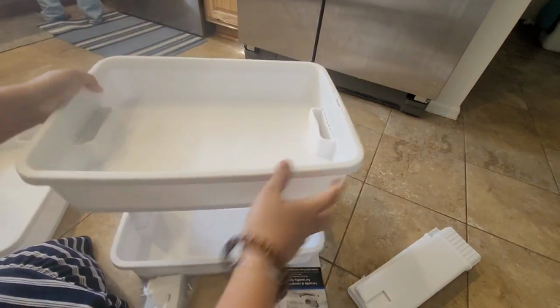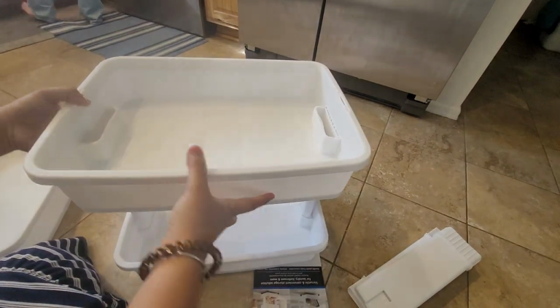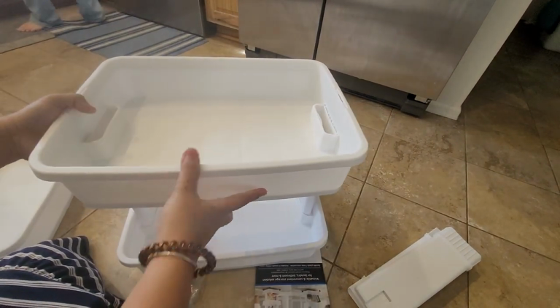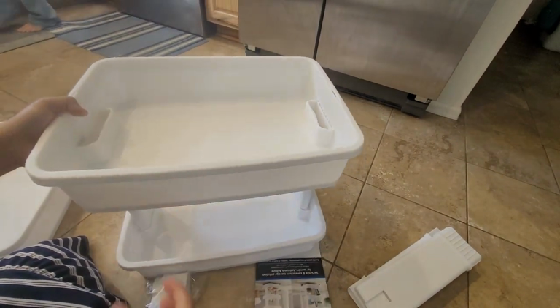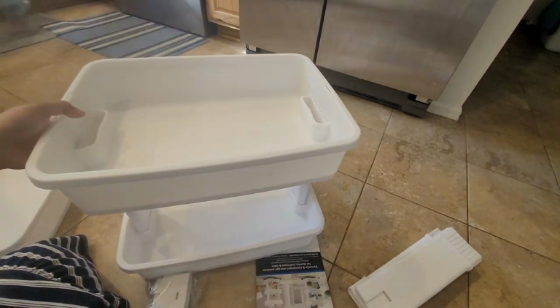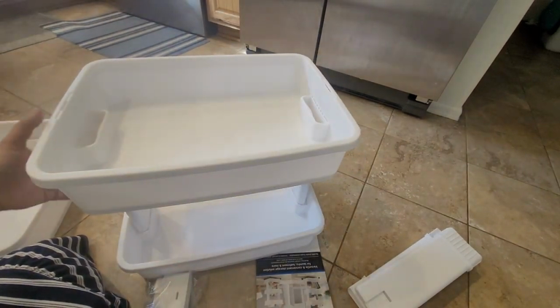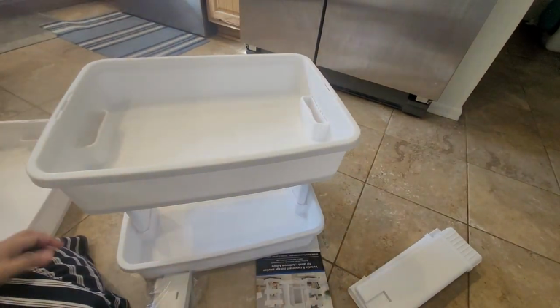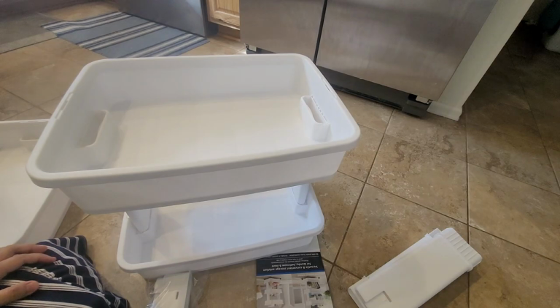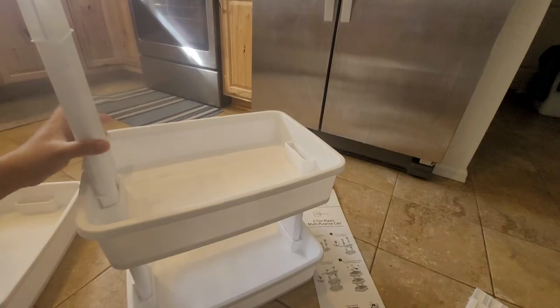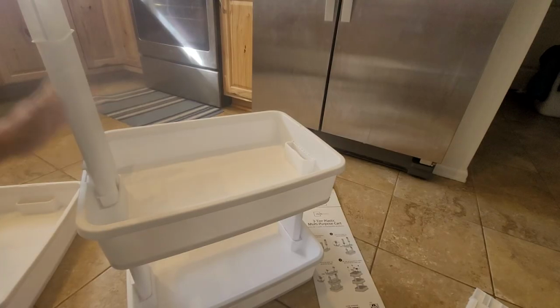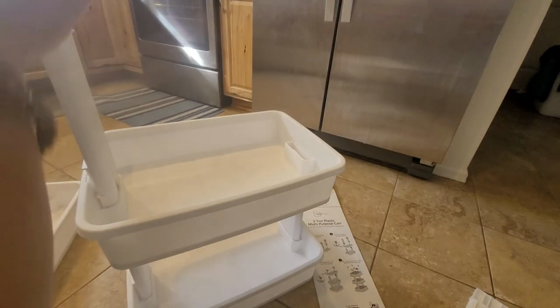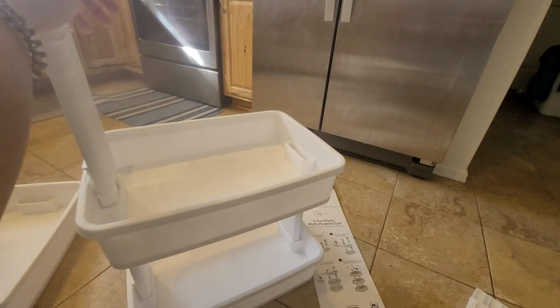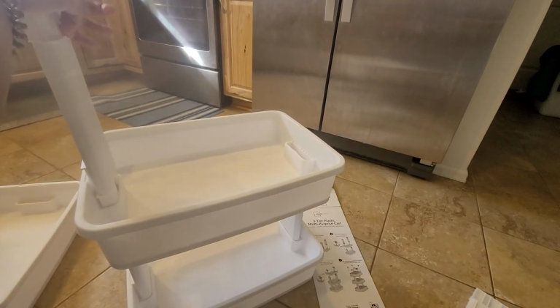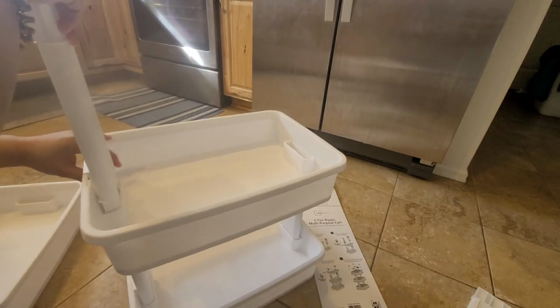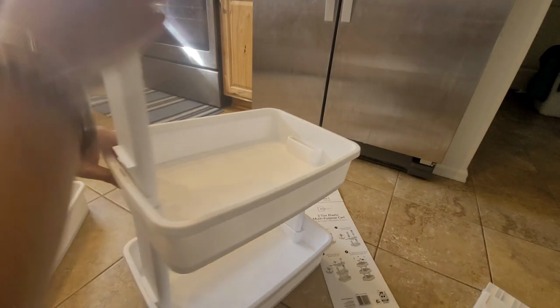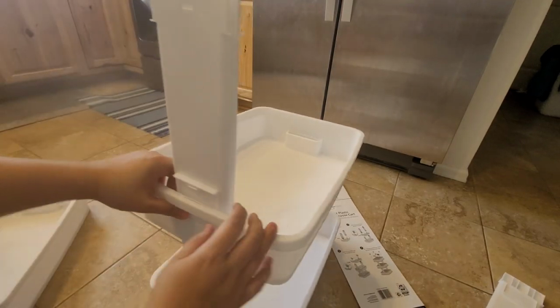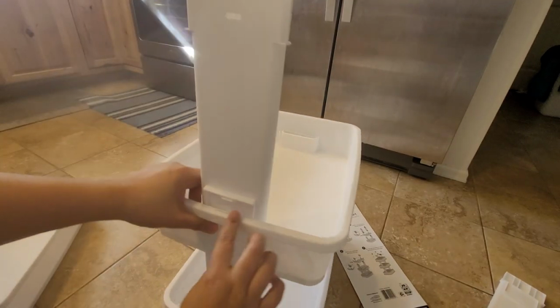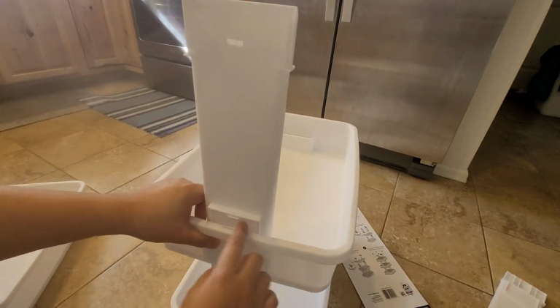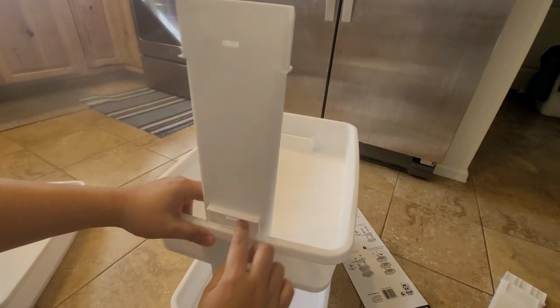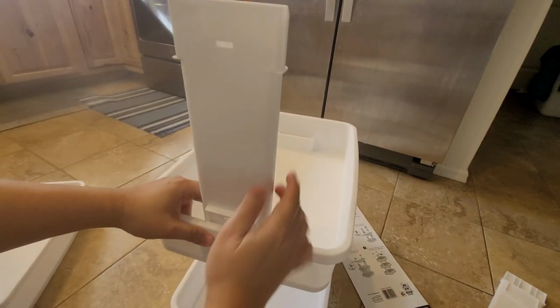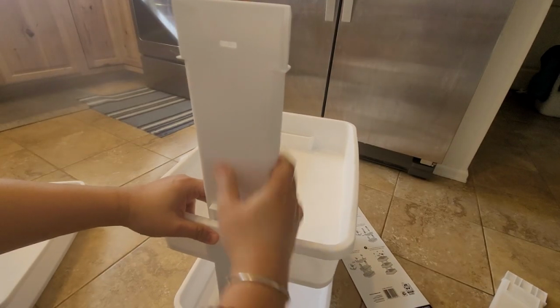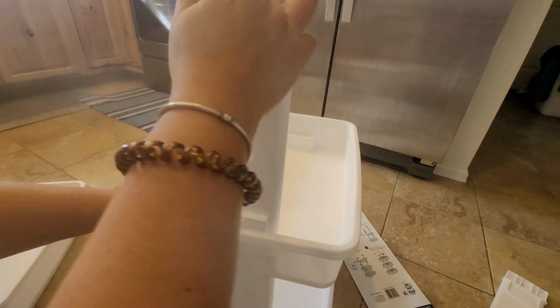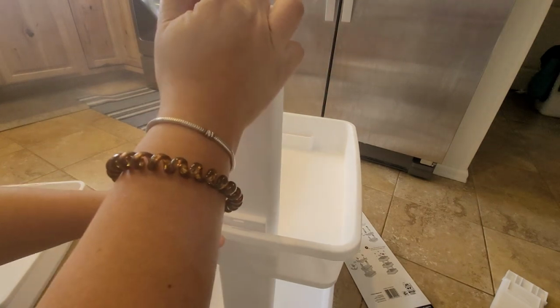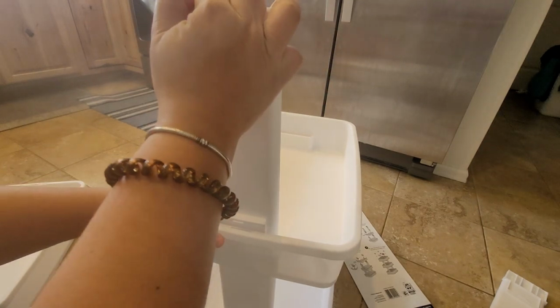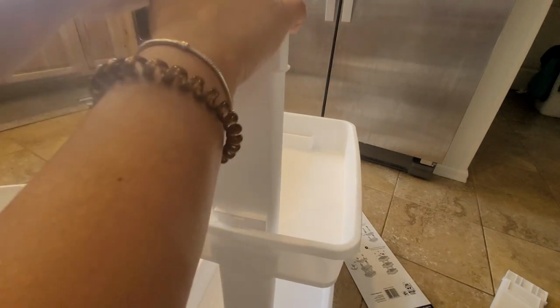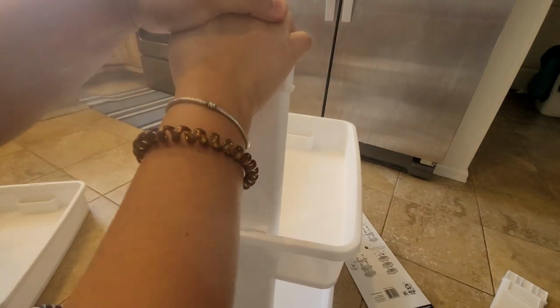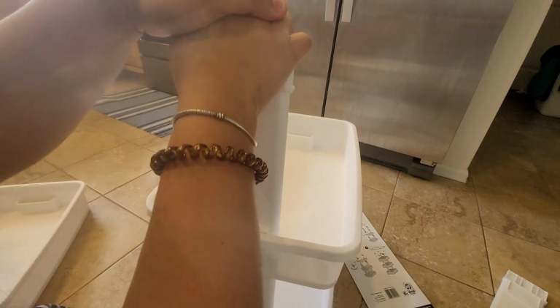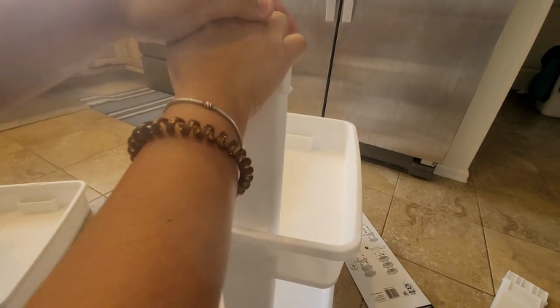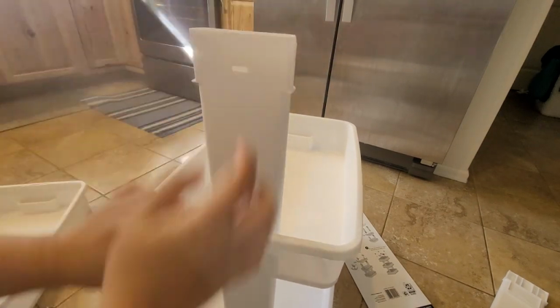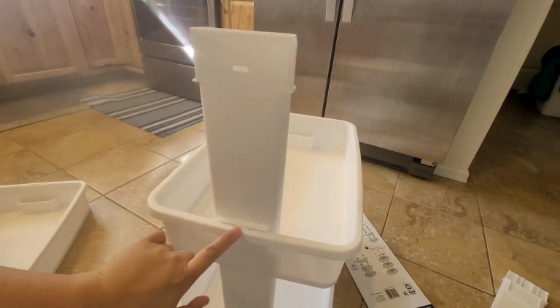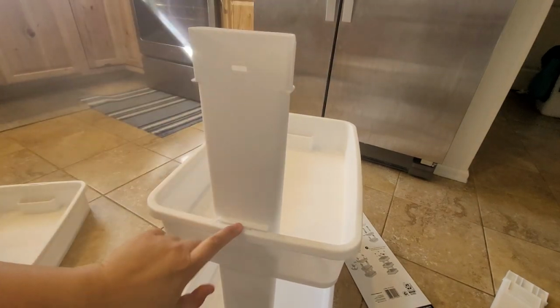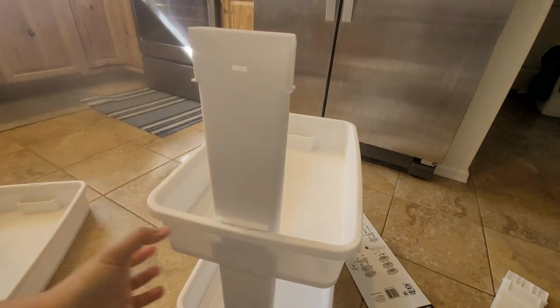Make sure you hear that clicking noise. Now I'm going to start inserting this piece — you can see that this piece clicks. Hear that clicking noise.